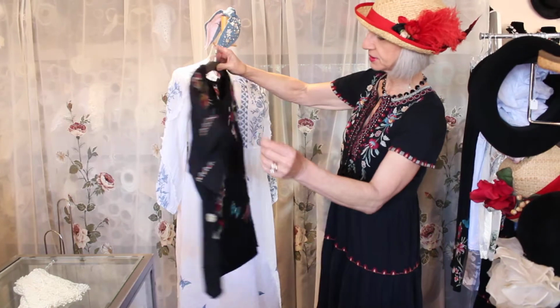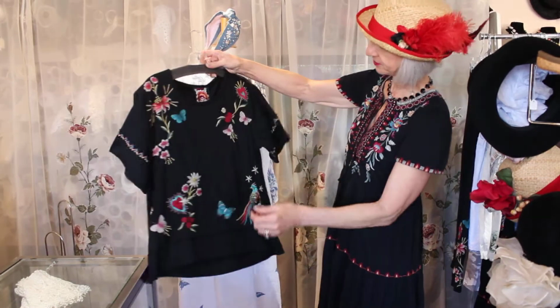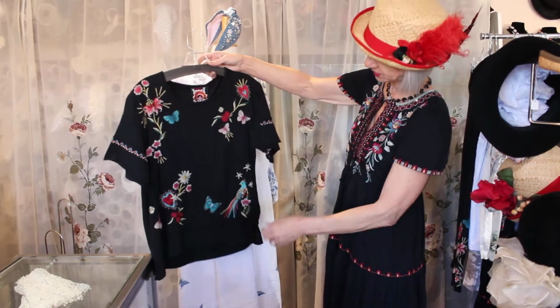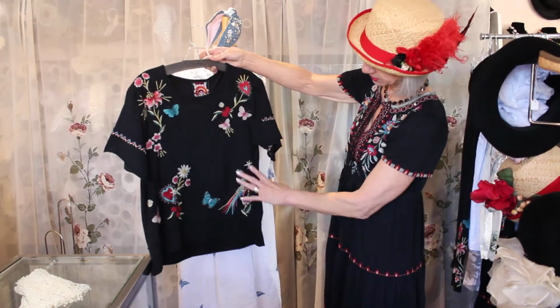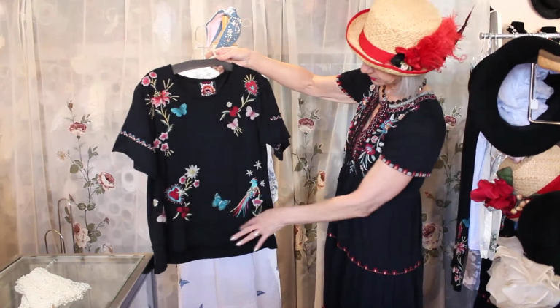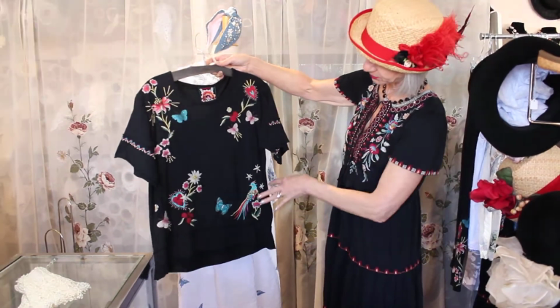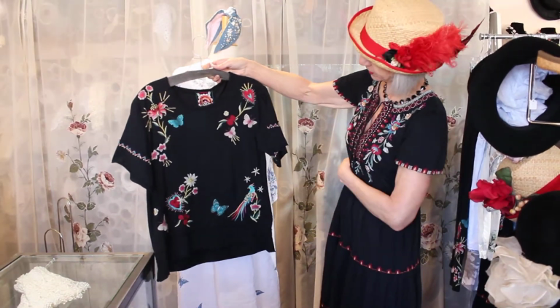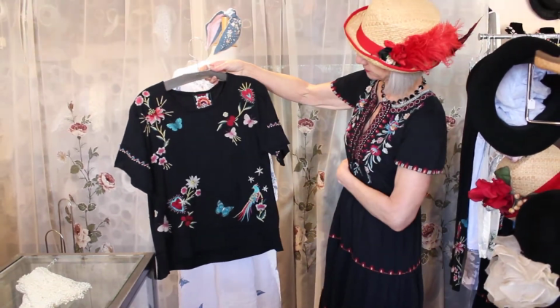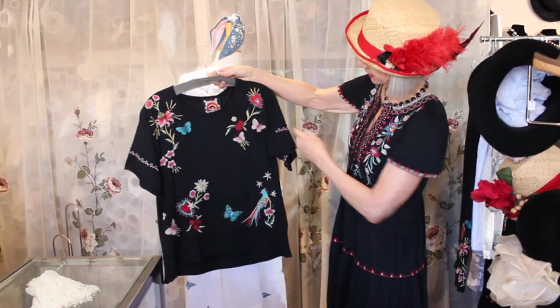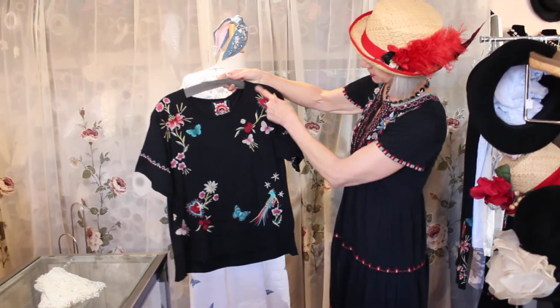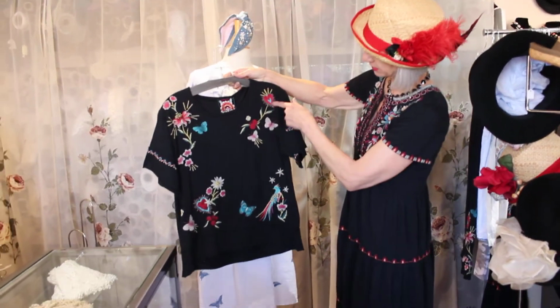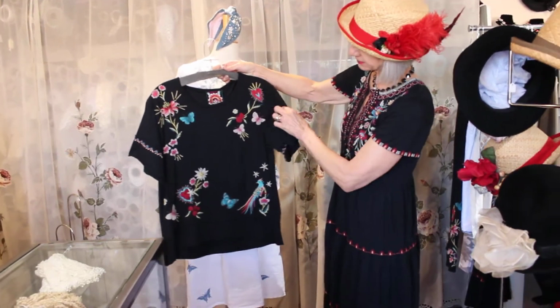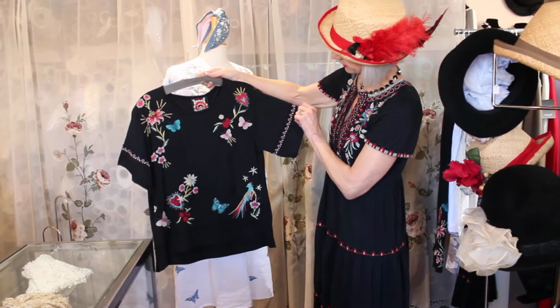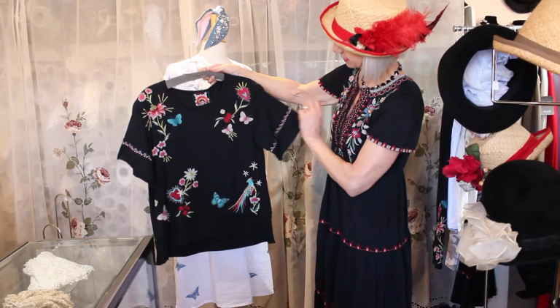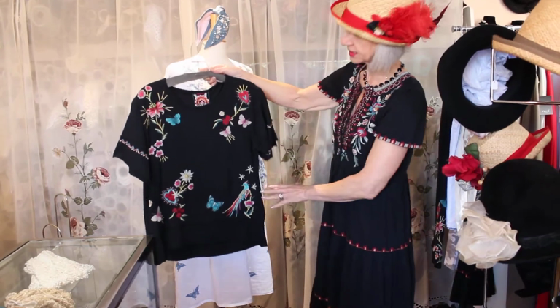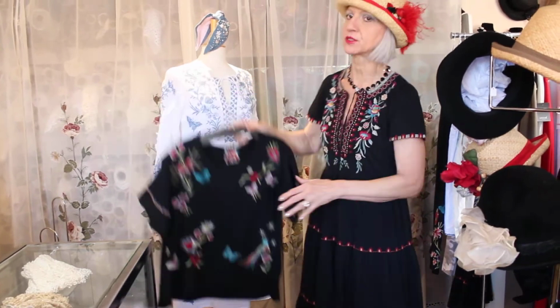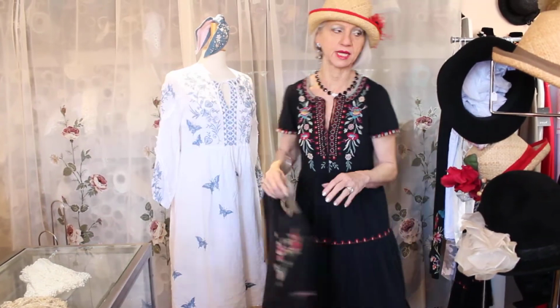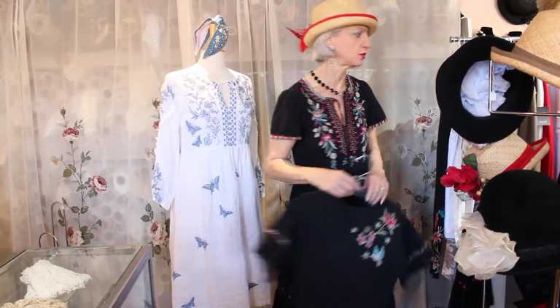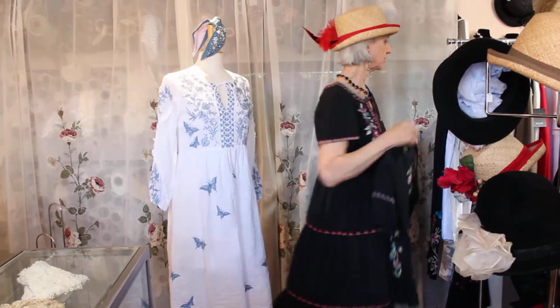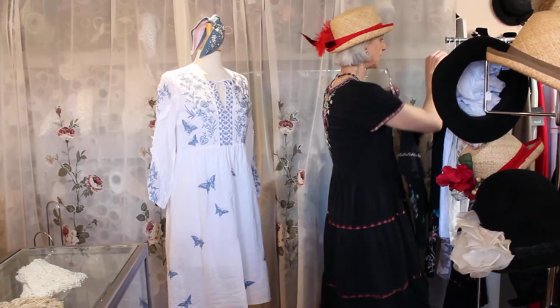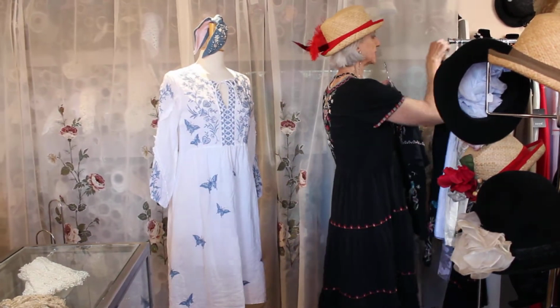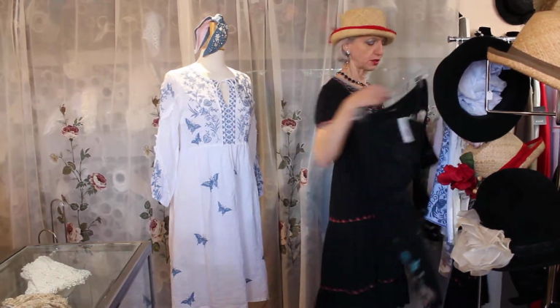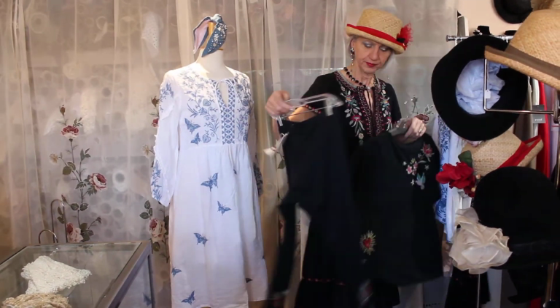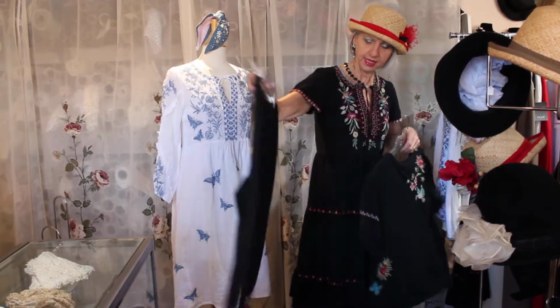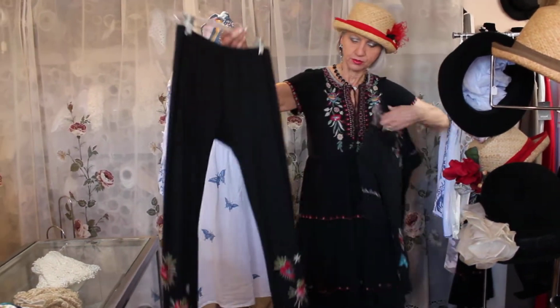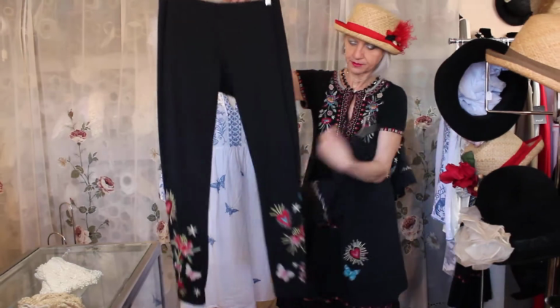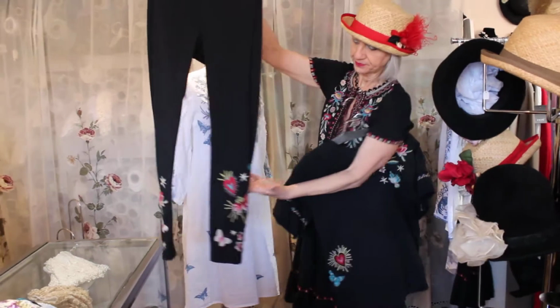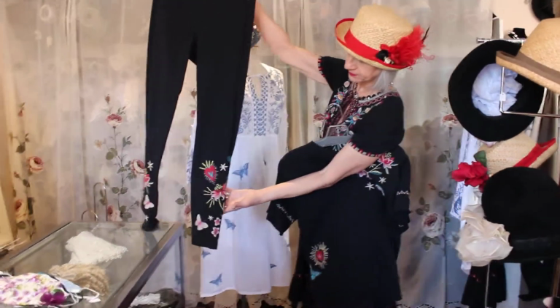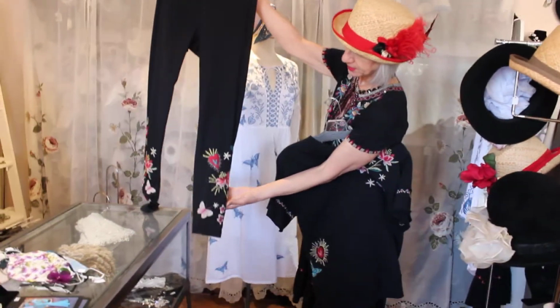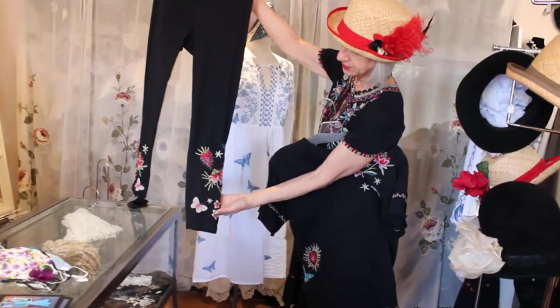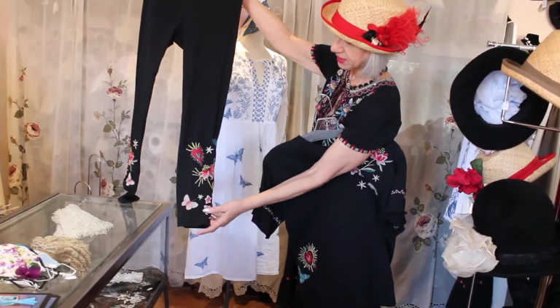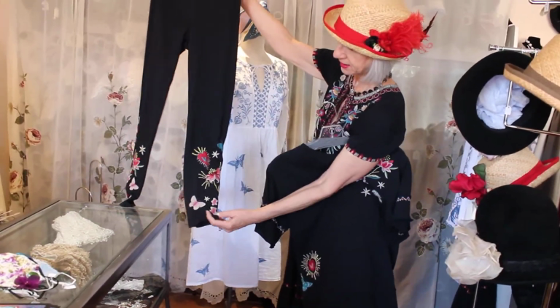The length of the sleeve is really nice too. And then there's also a legging in this group — there's the heart again.